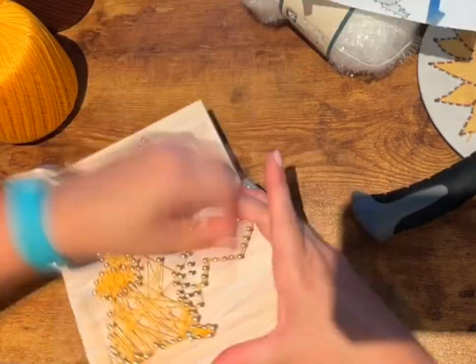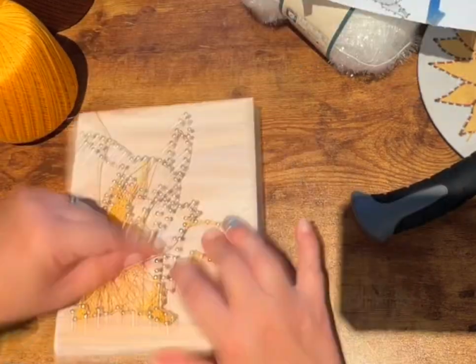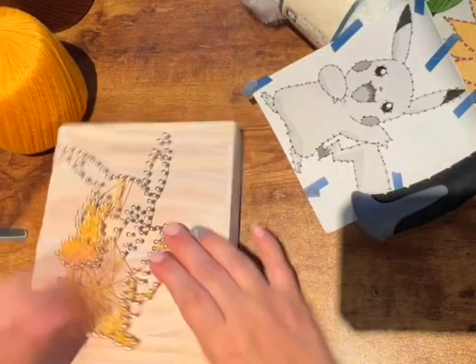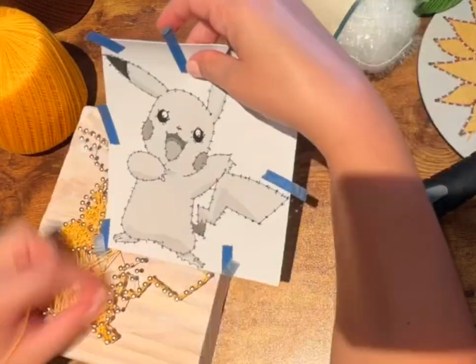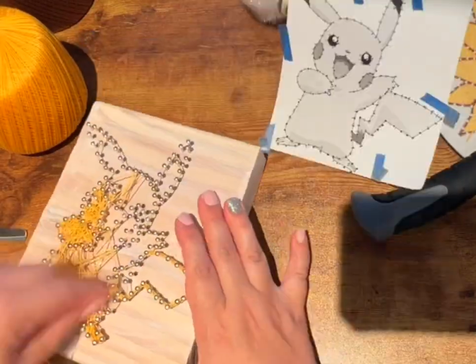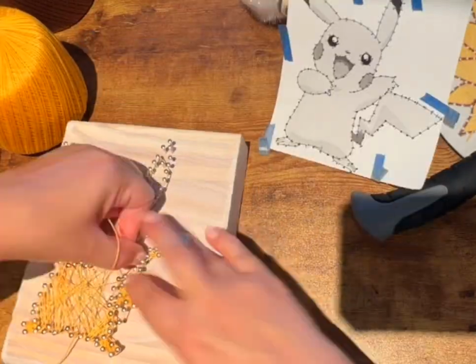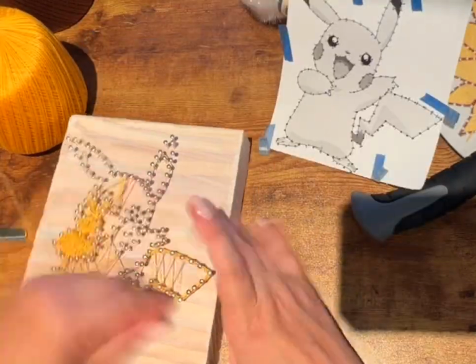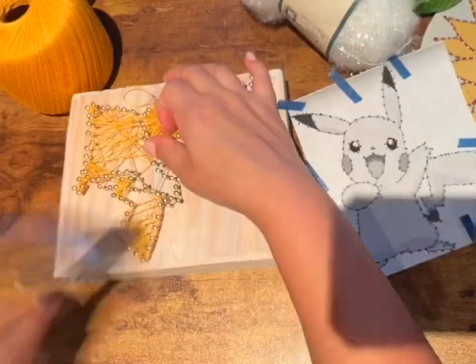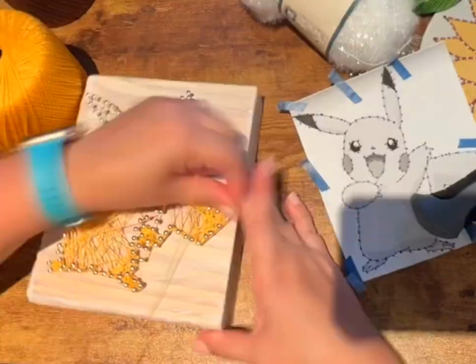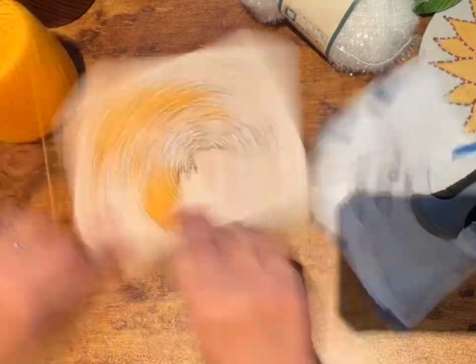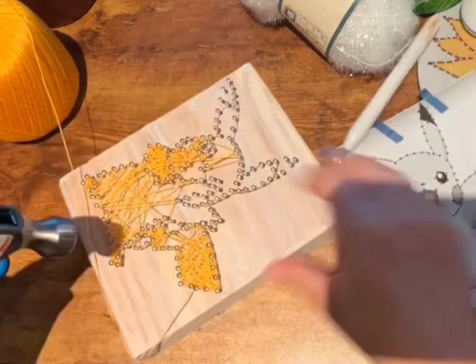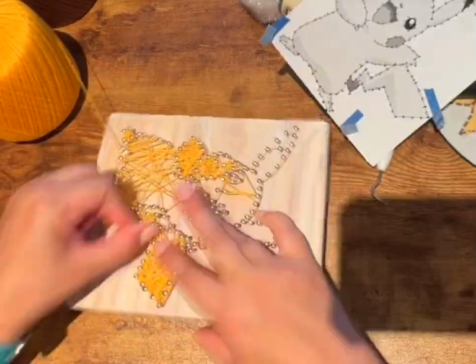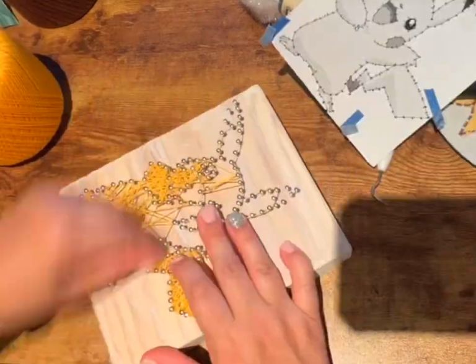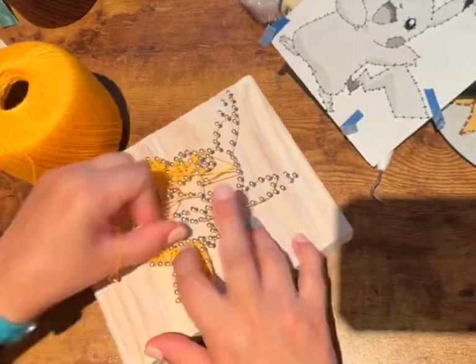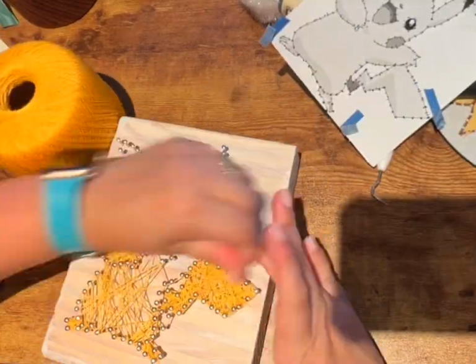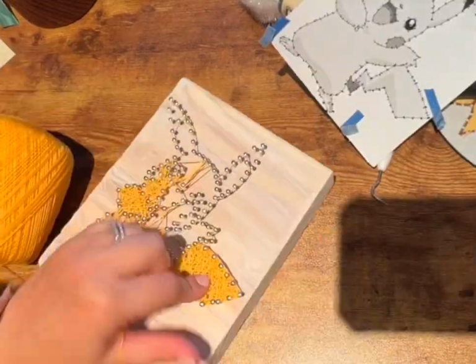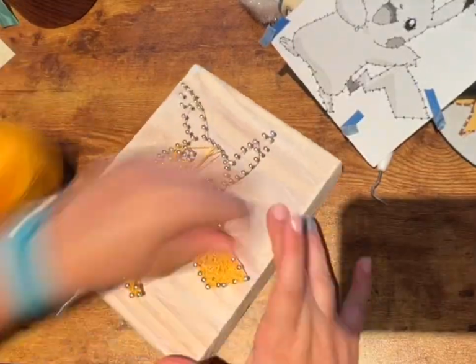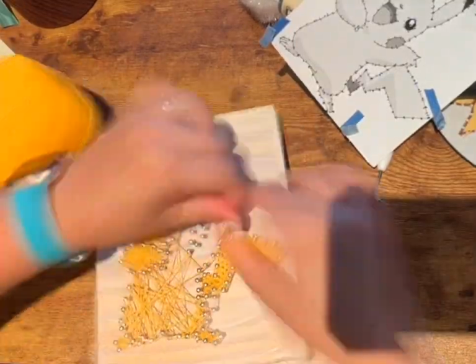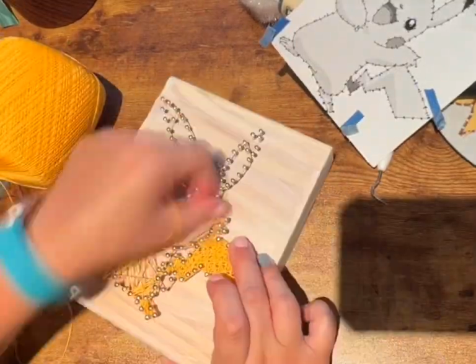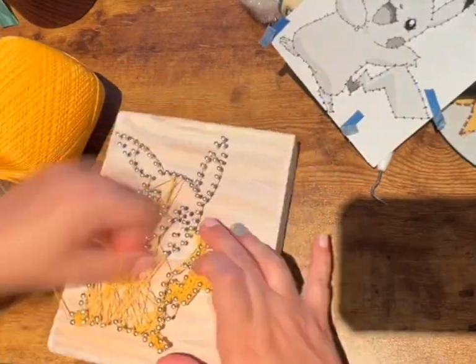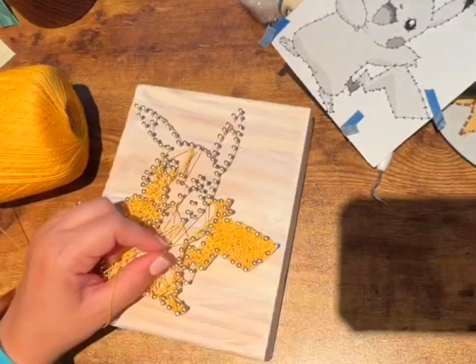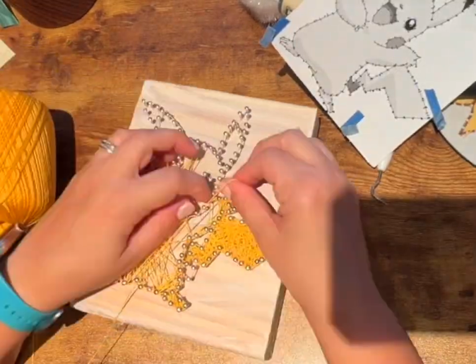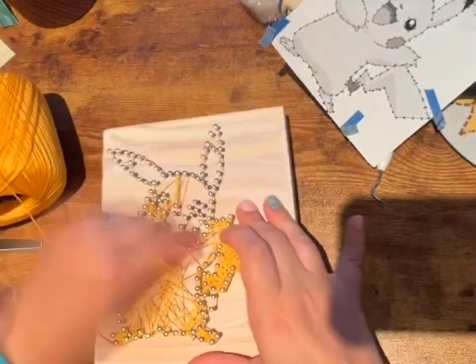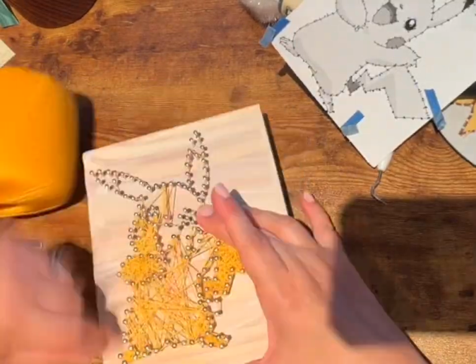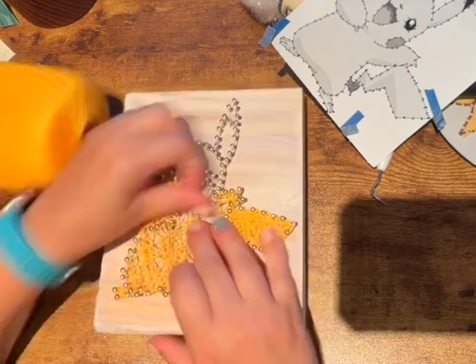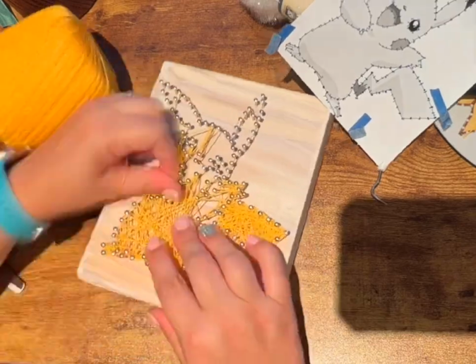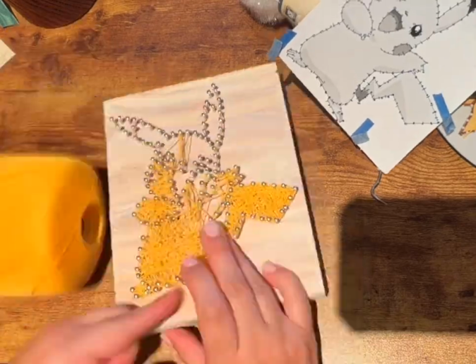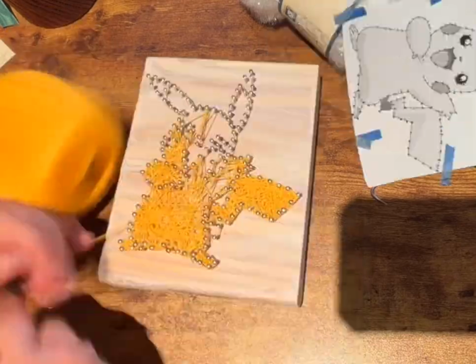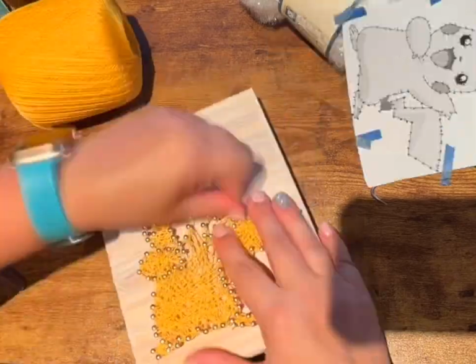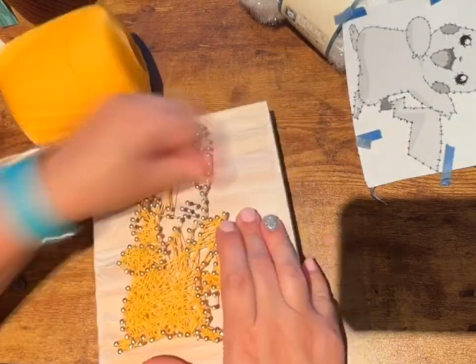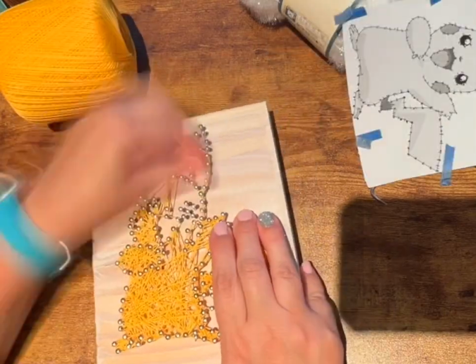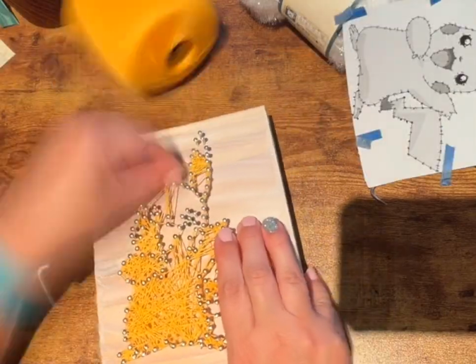Once you have that done, go ahead and wrap the string around any of the nails and just outline your Pikachu. Make sure to hold the string tight so it doesn't unravel behind you.